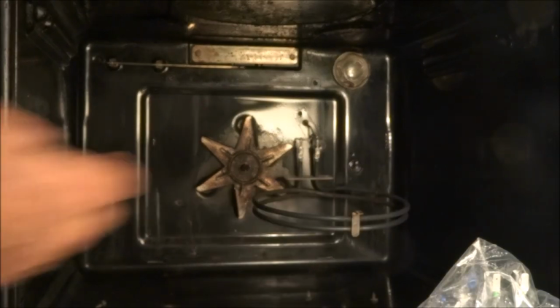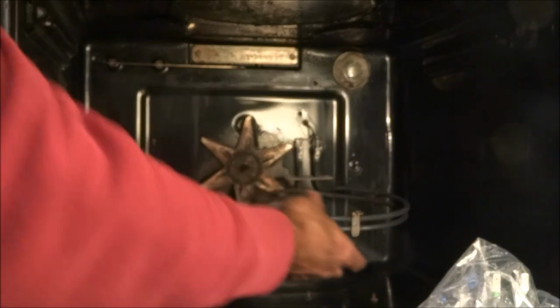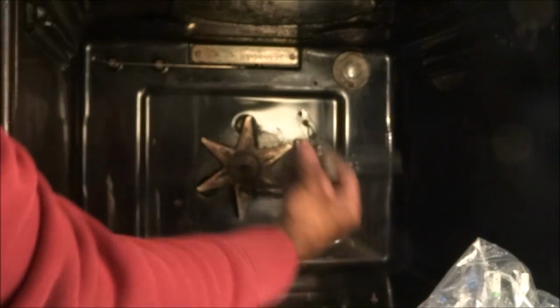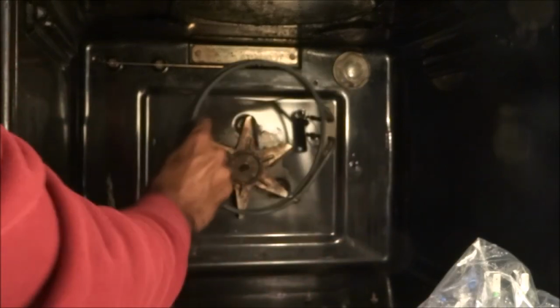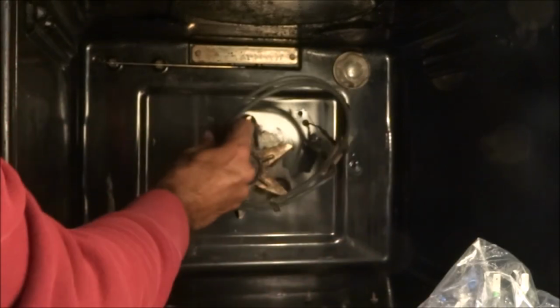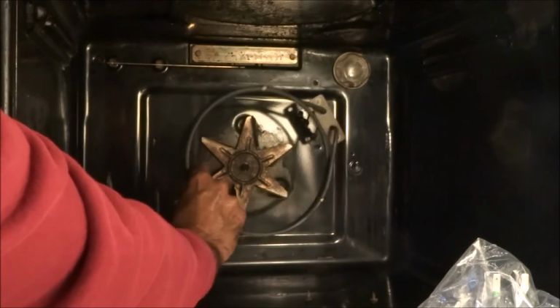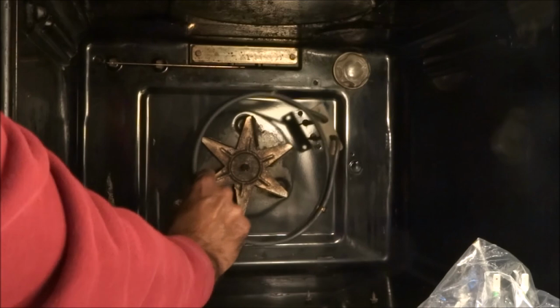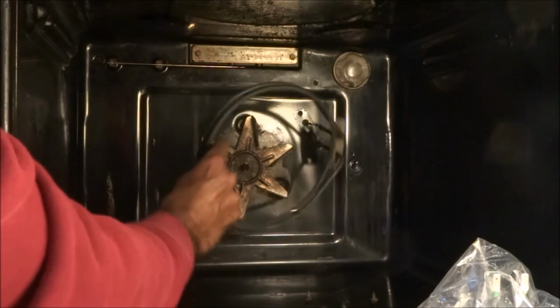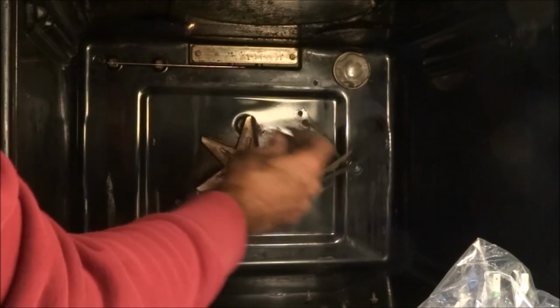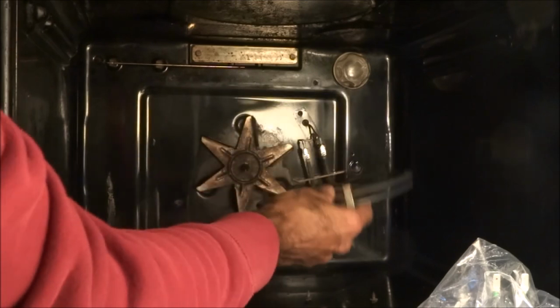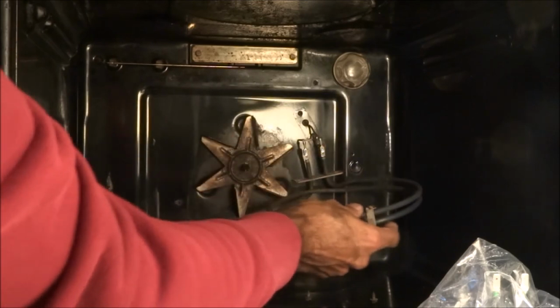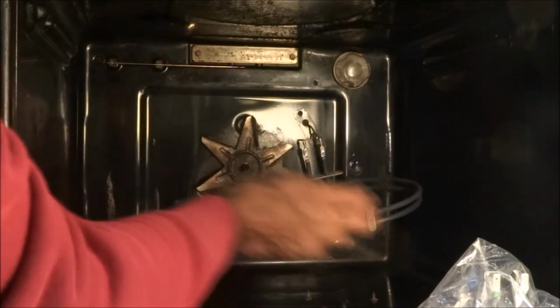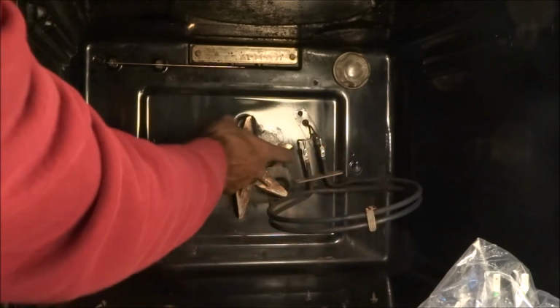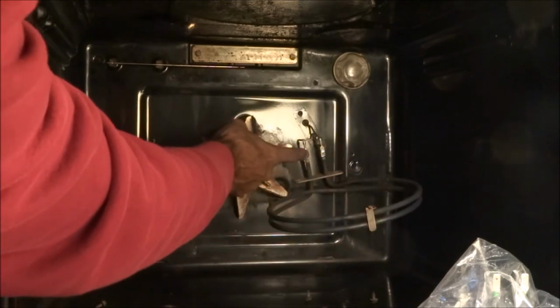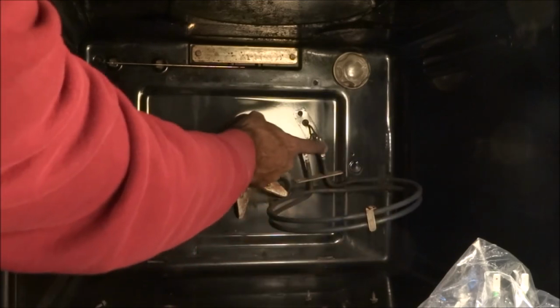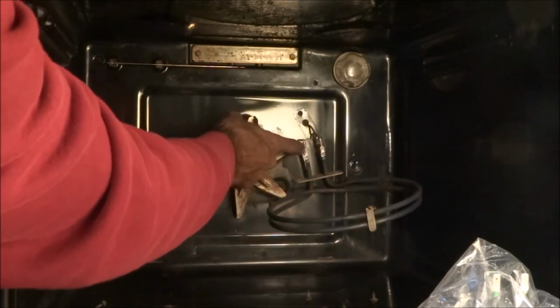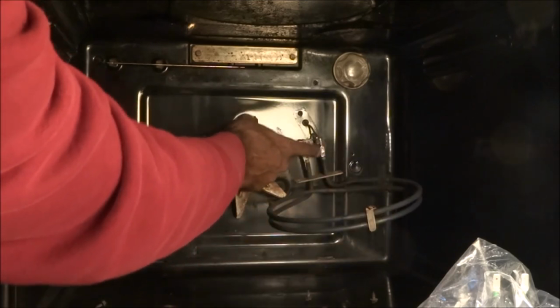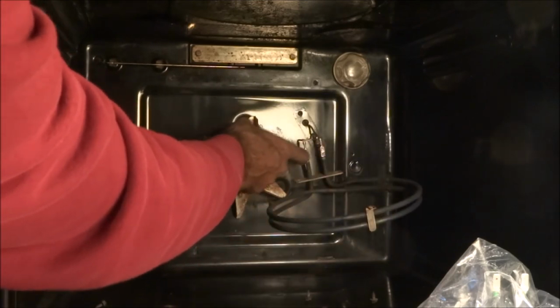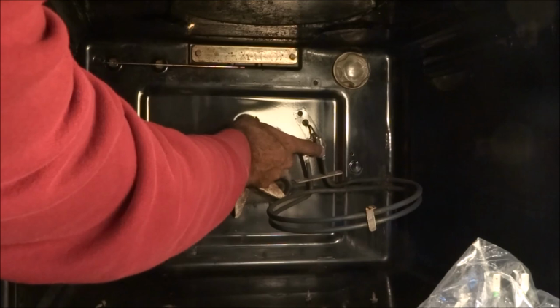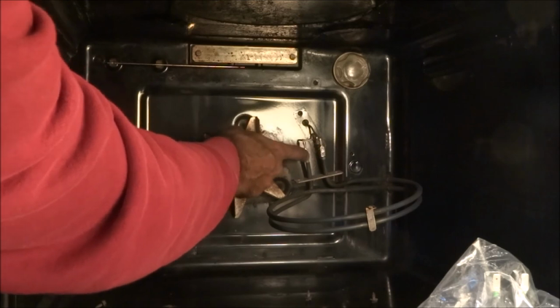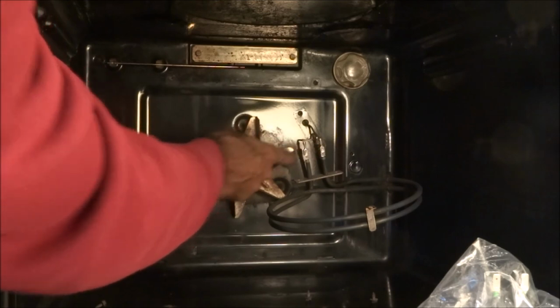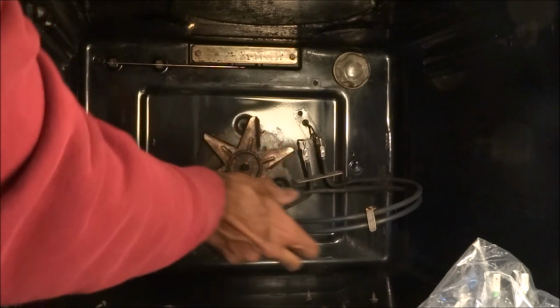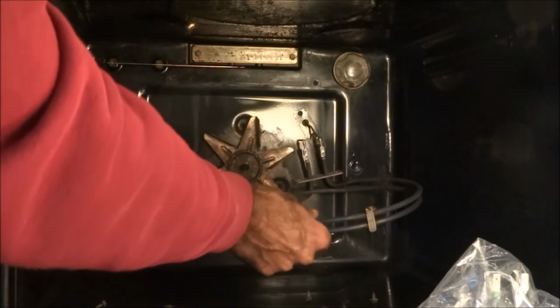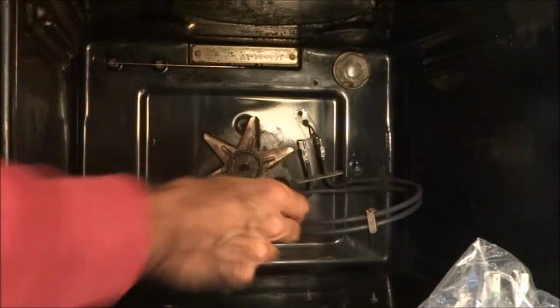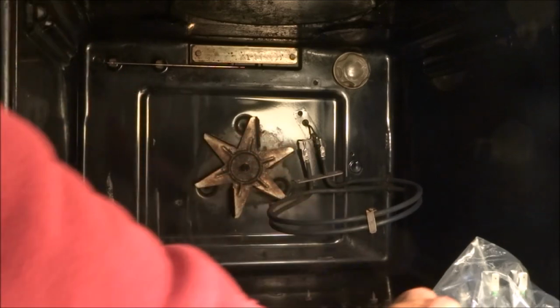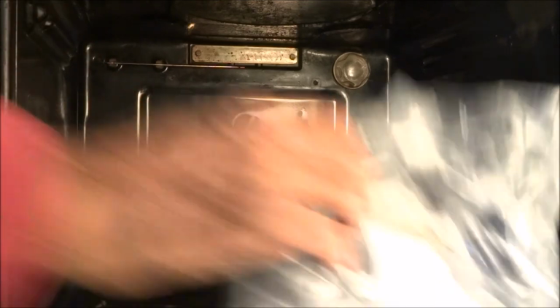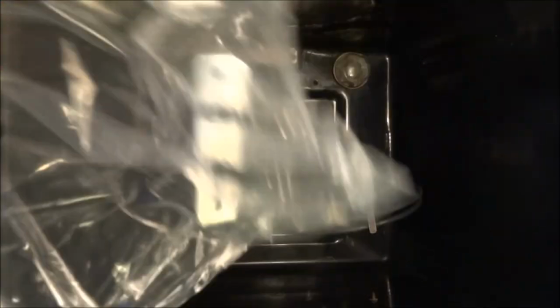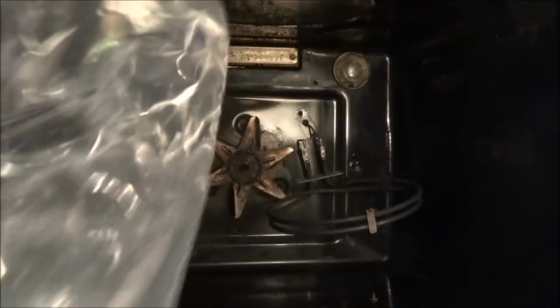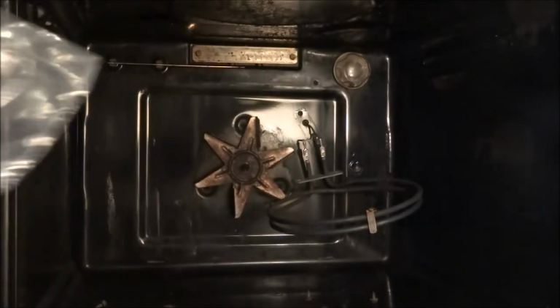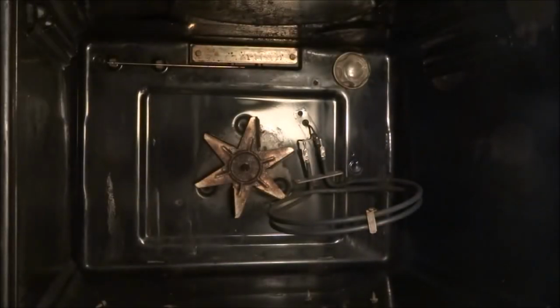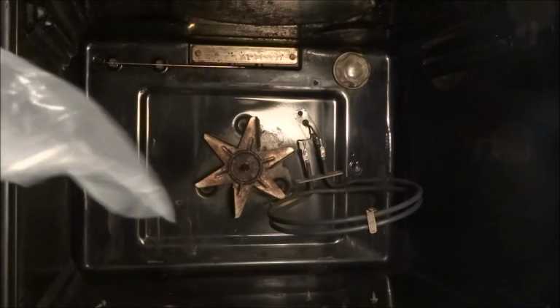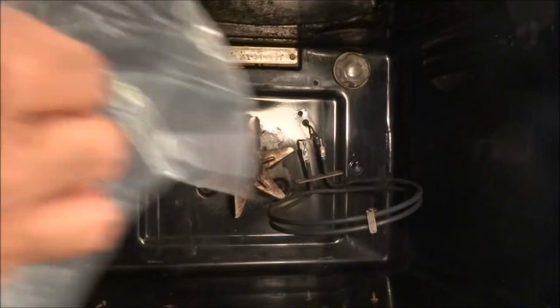We've taken the screws off and we've just pulled the element out slightly. You can see the two clips actually provide the actual charge to it to be able to warm up.